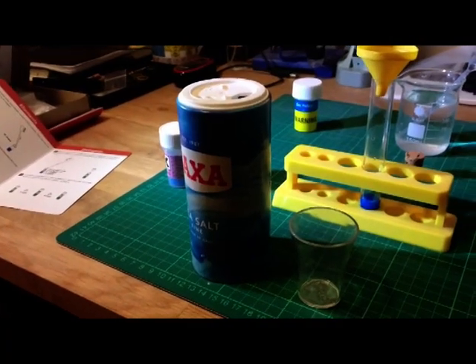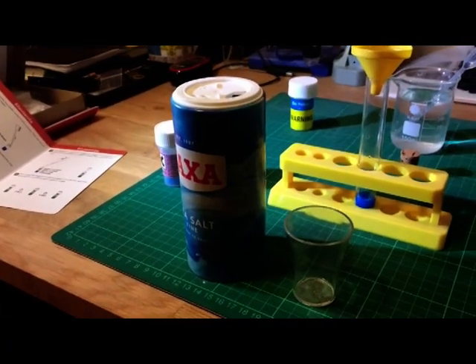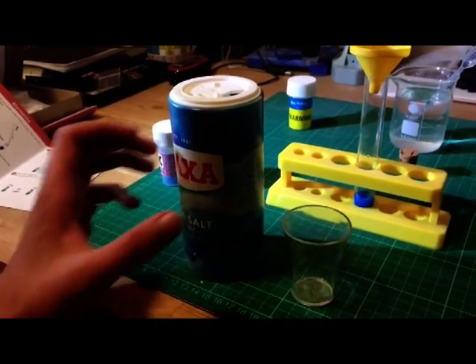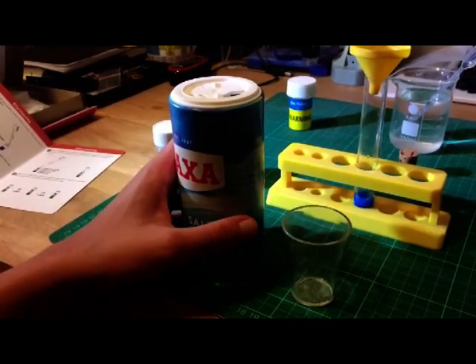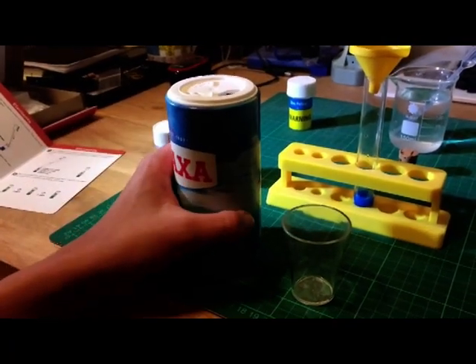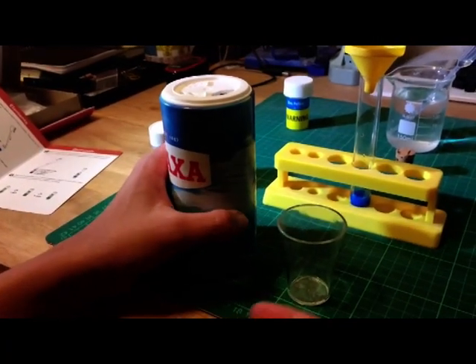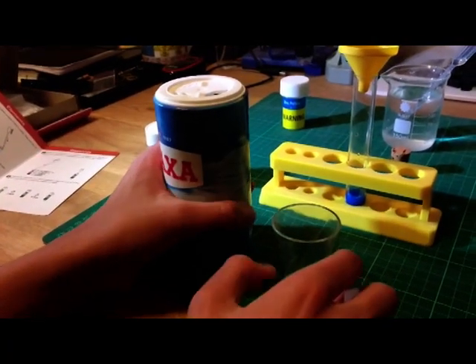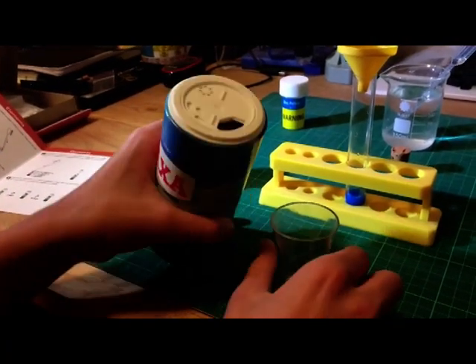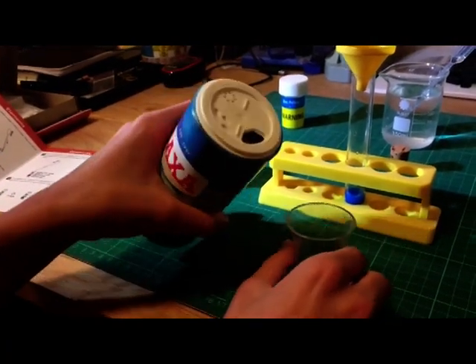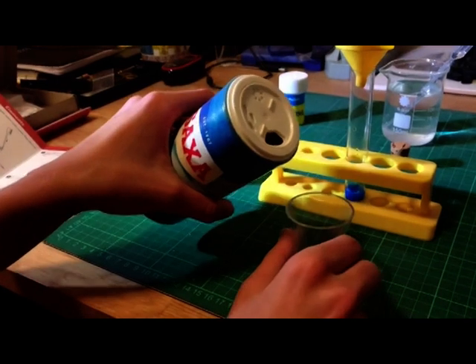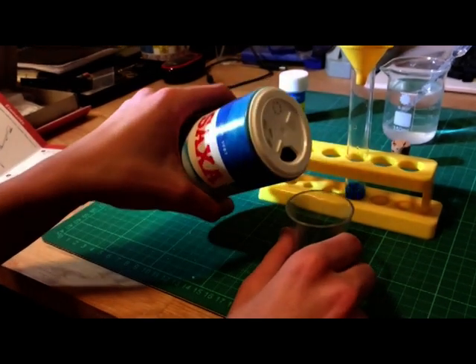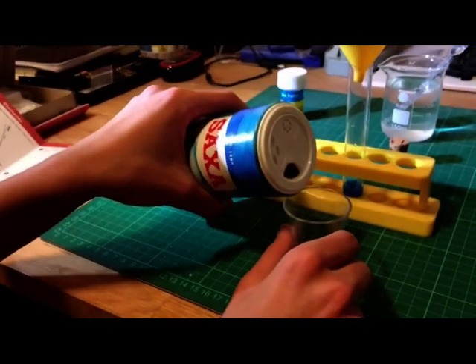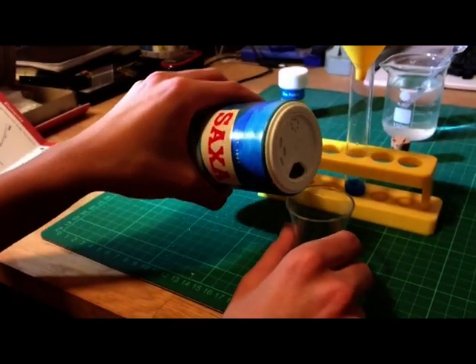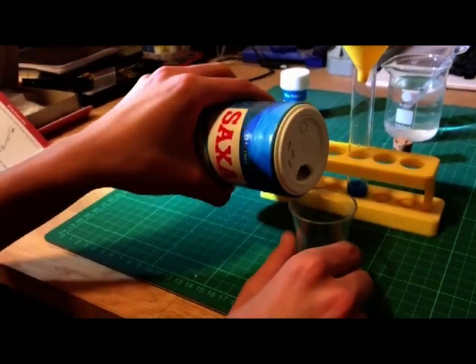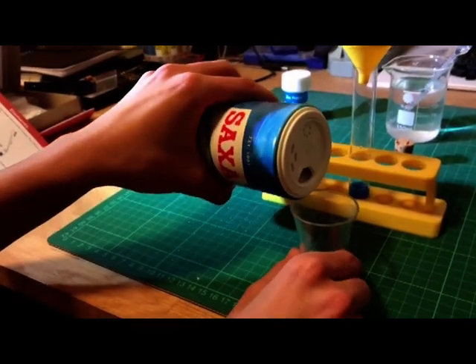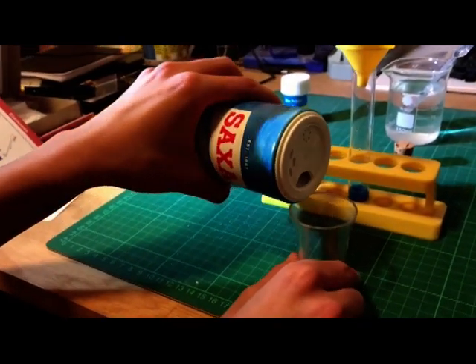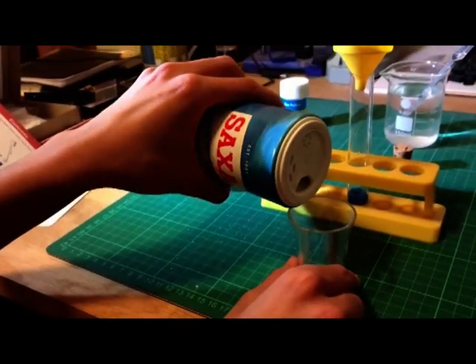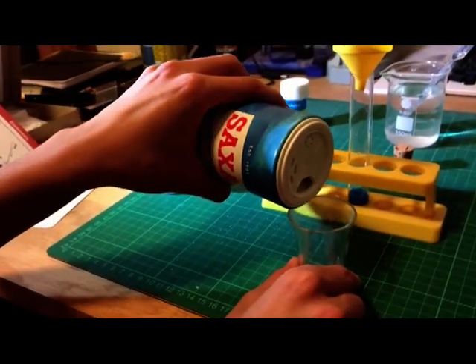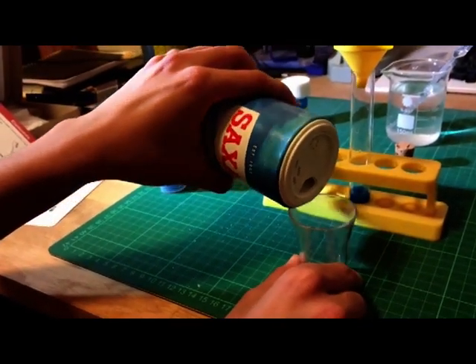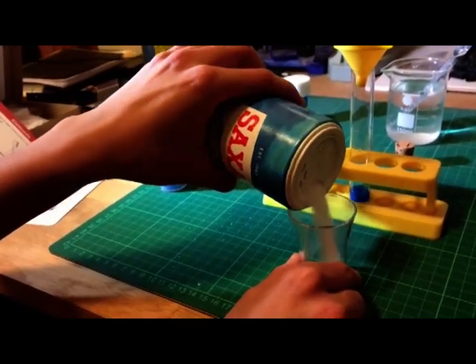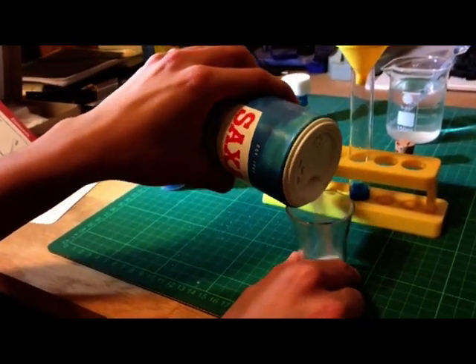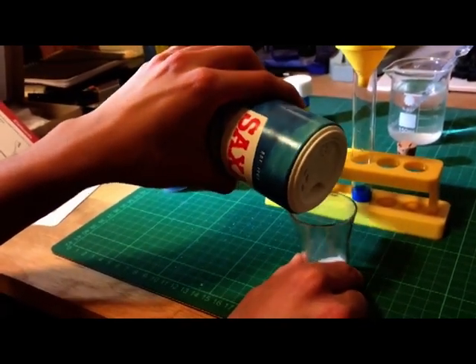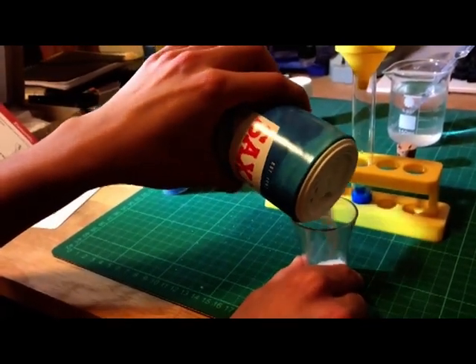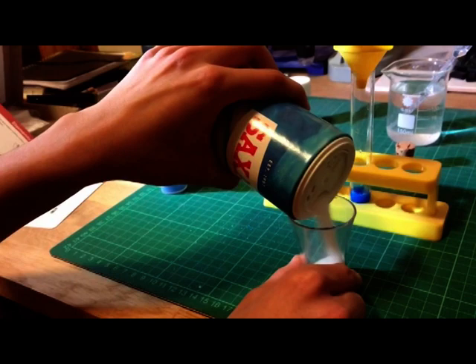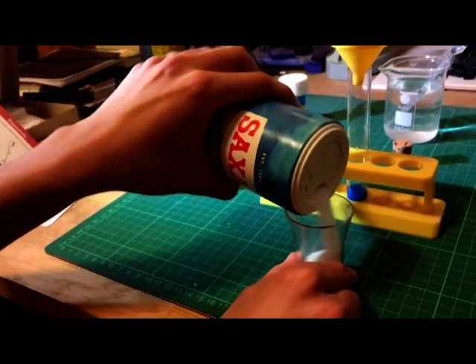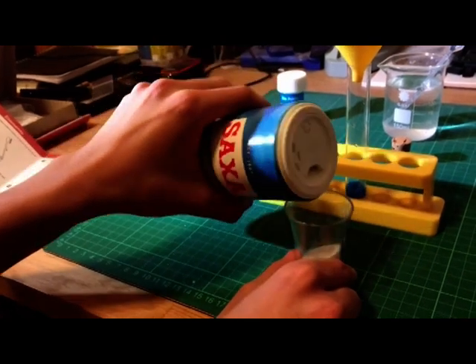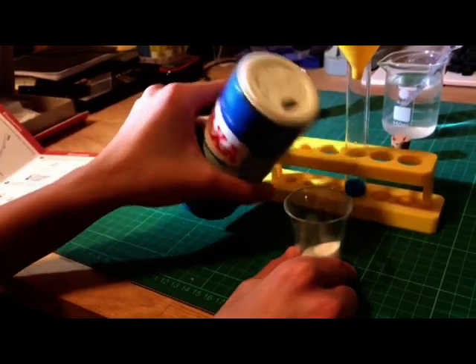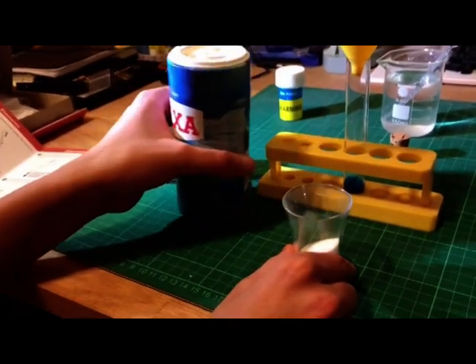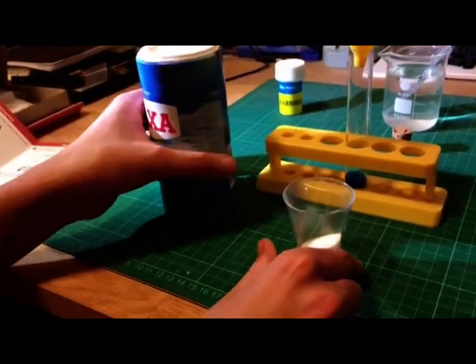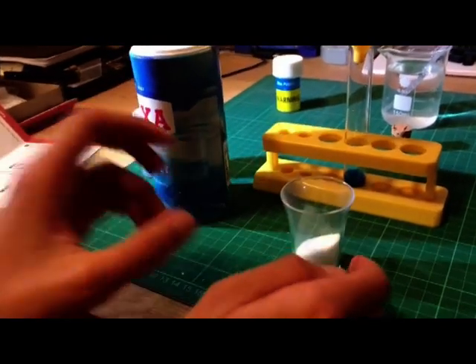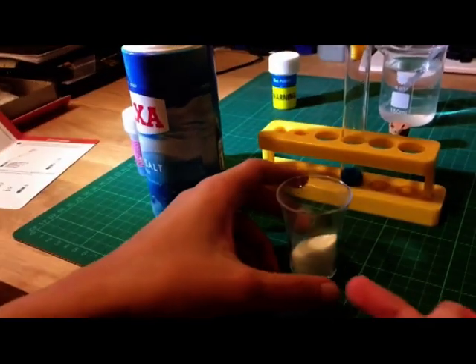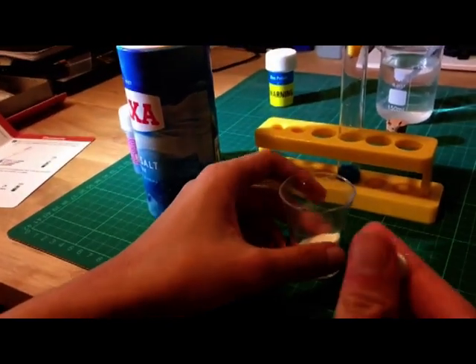Next, you need to add 3 or 4 tablespoons of salt into the test tube so that it forms a separate layer on top of the copper sulfate.